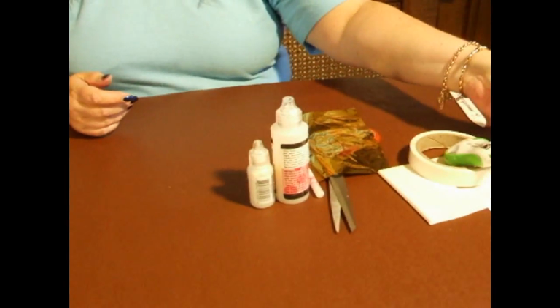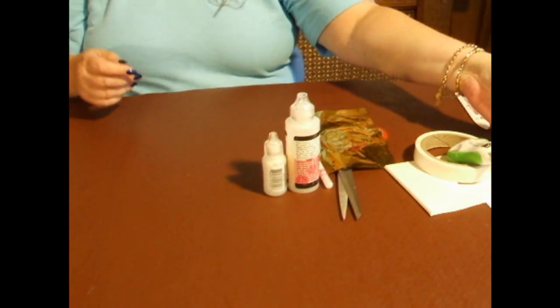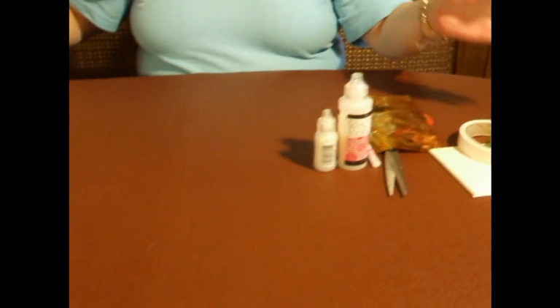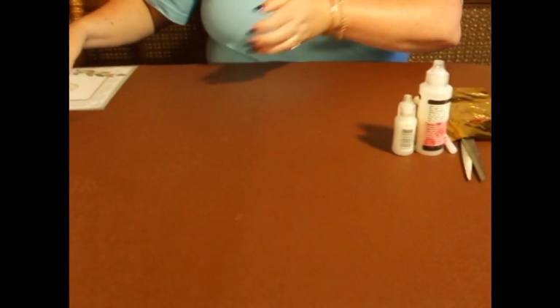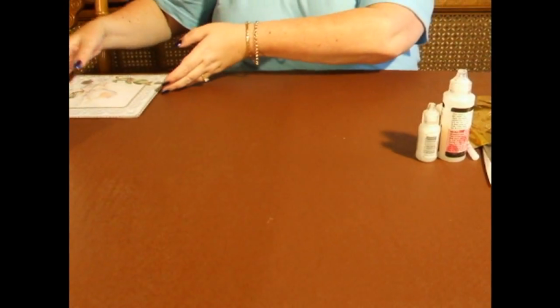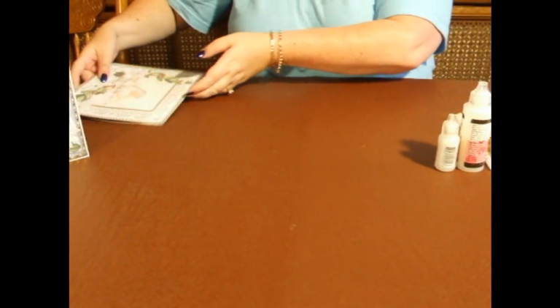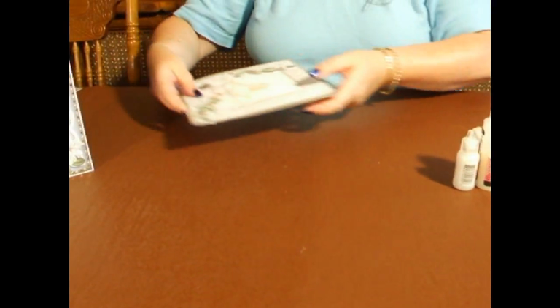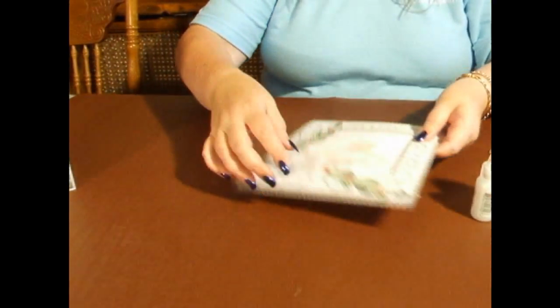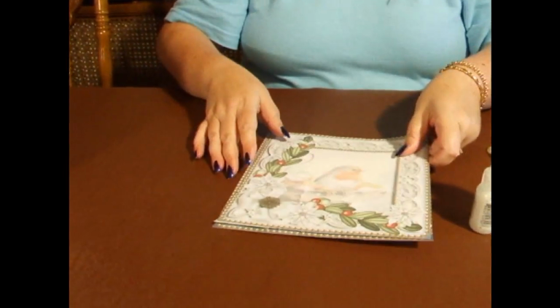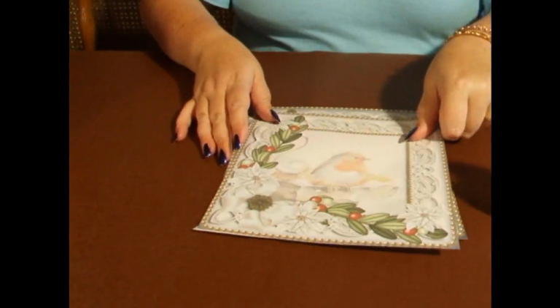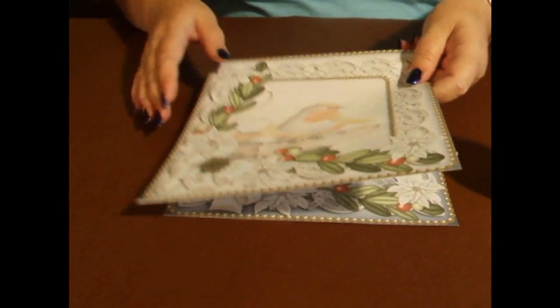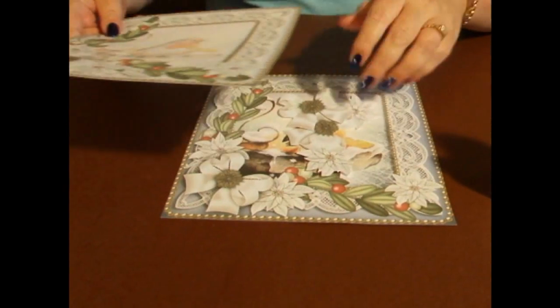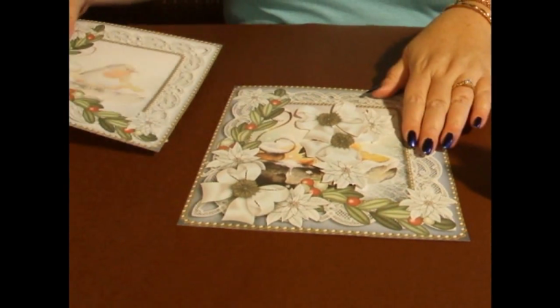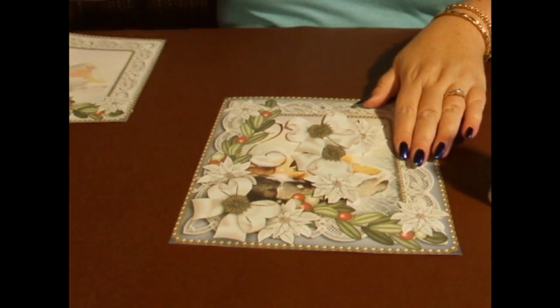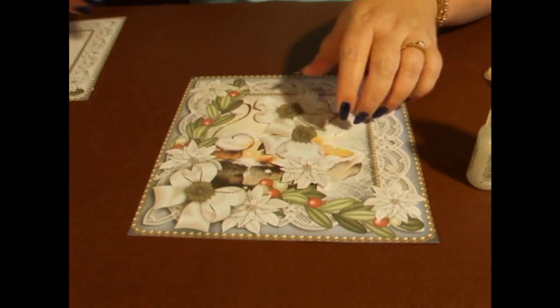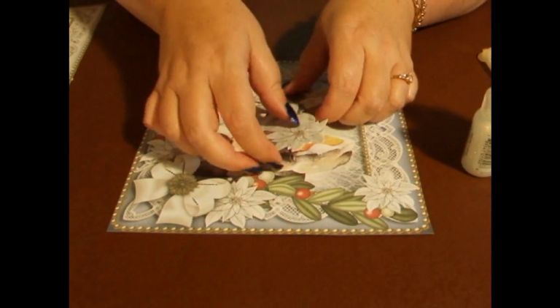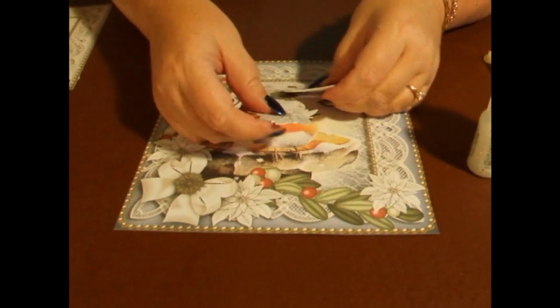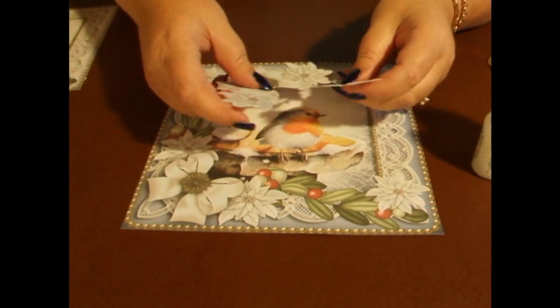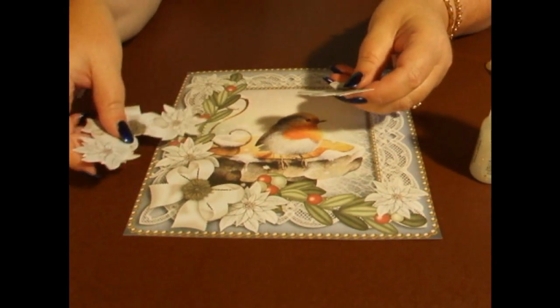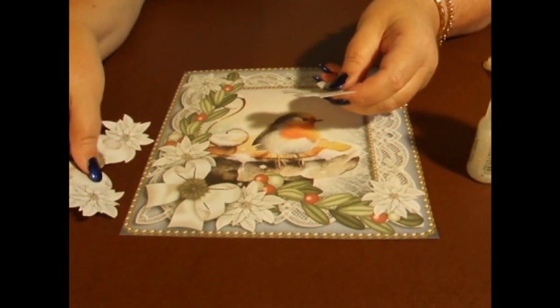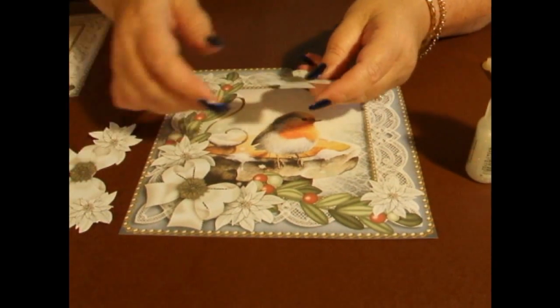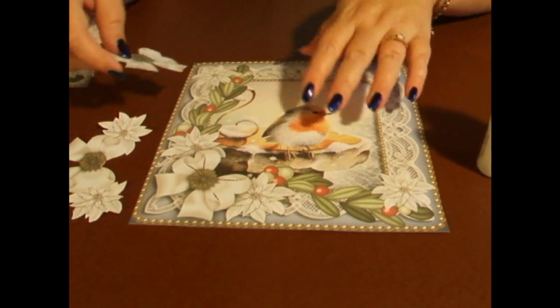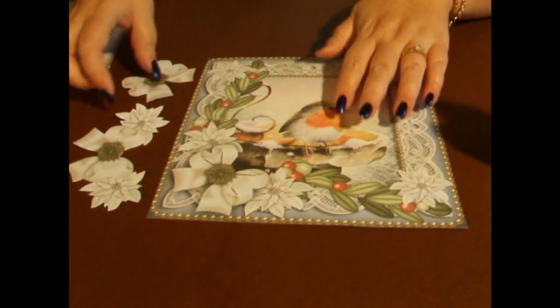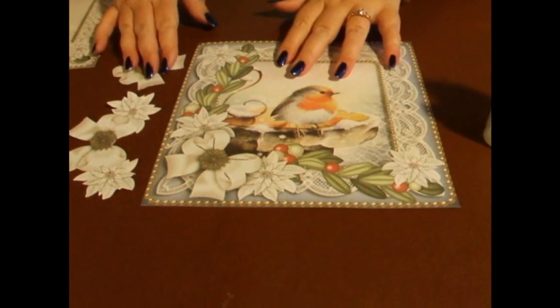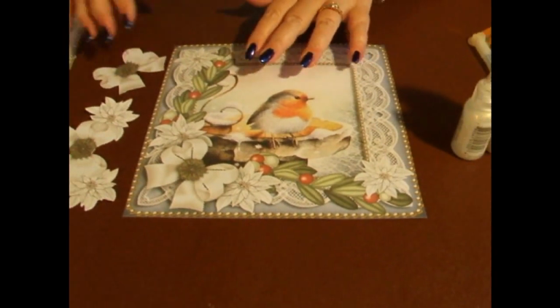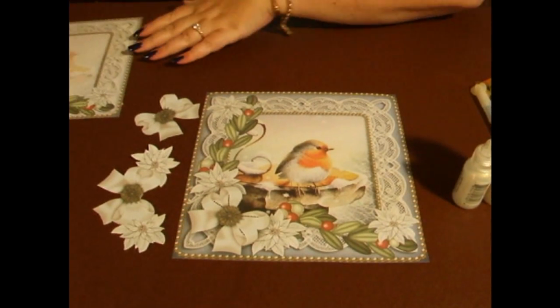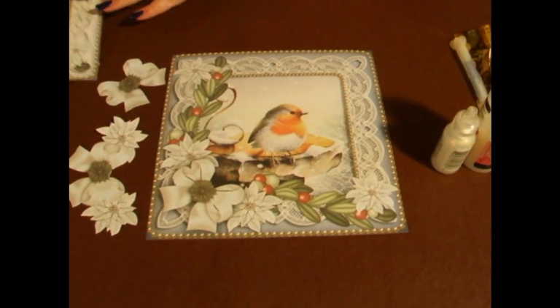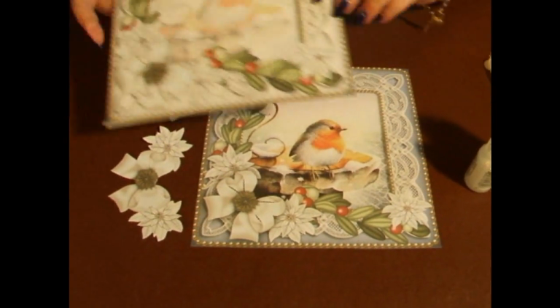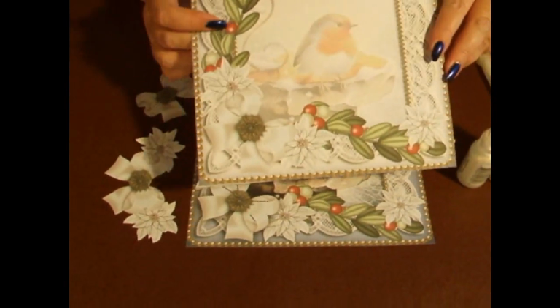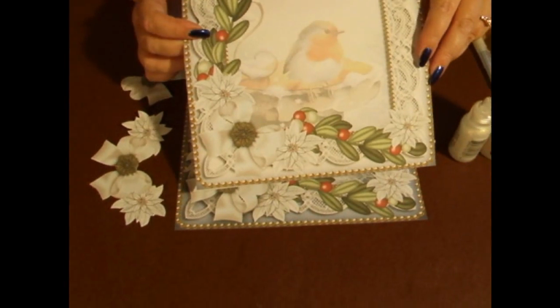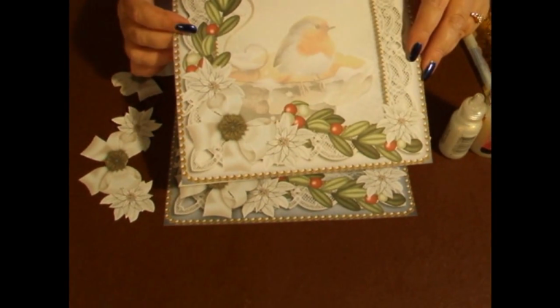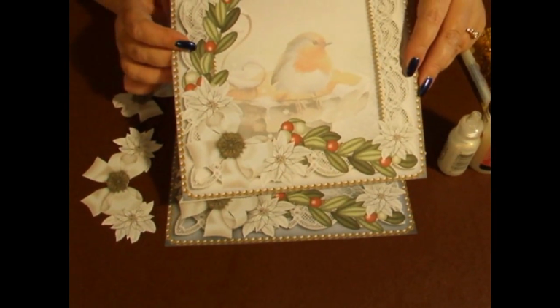So we're going to start off with cutting out the design. You're going to cut out the topper and the elements like so, and we're going to cut out the insert panel as well.